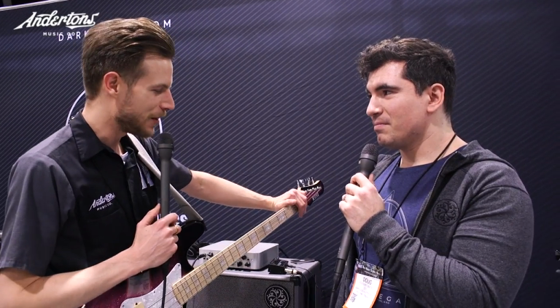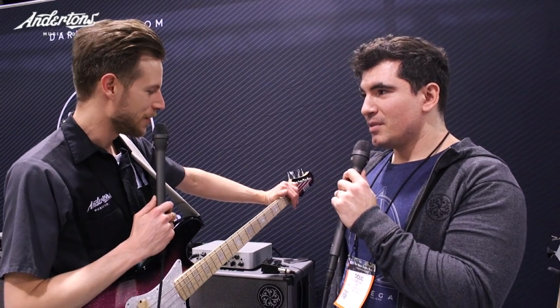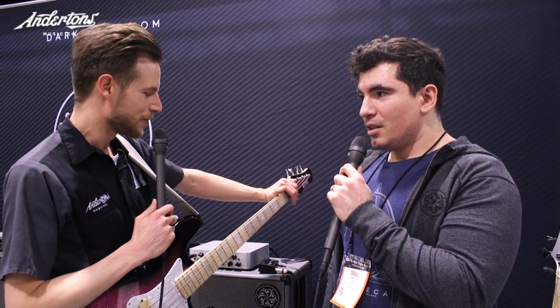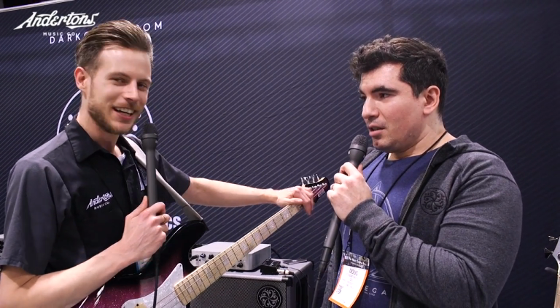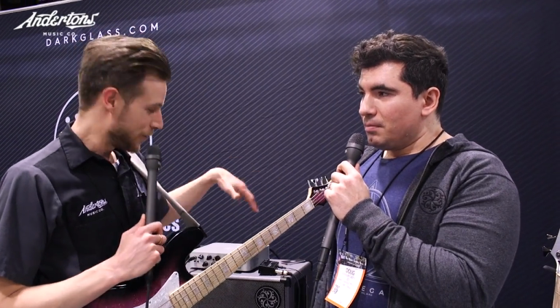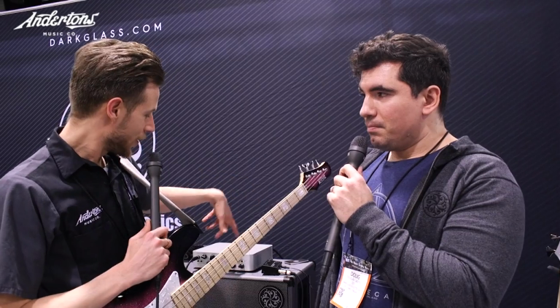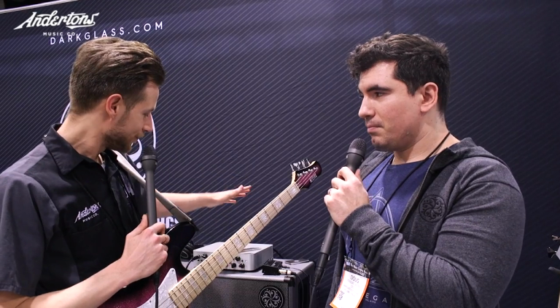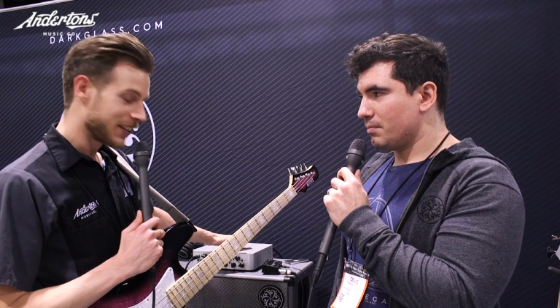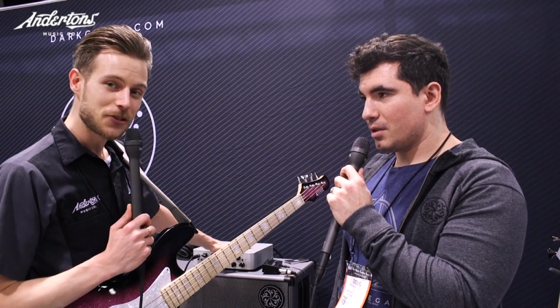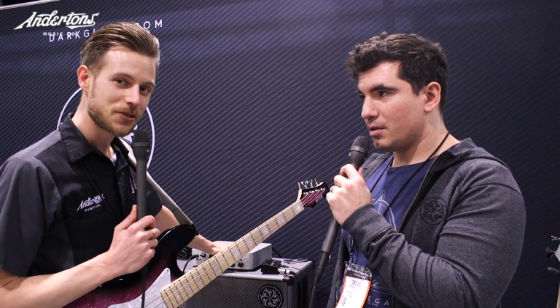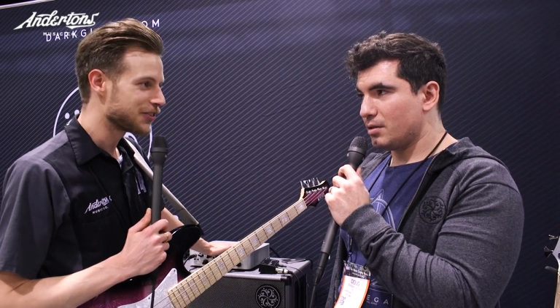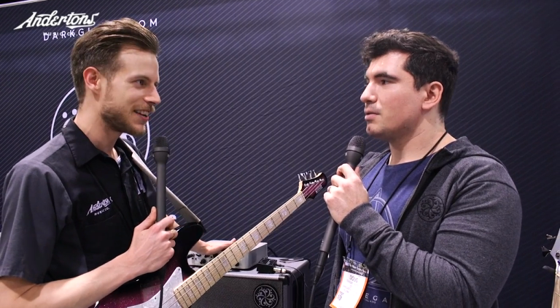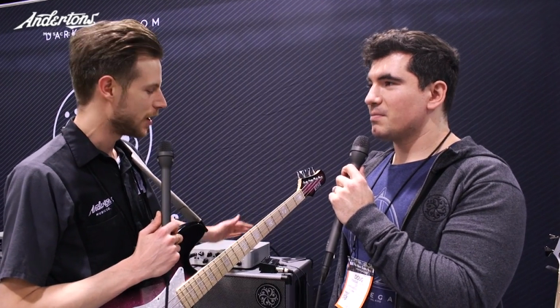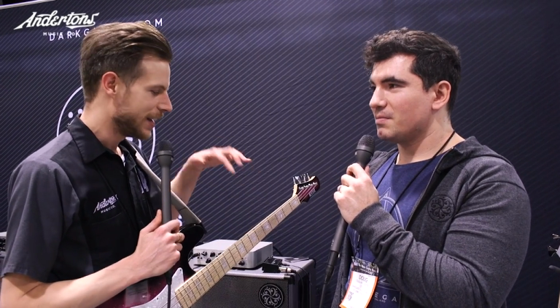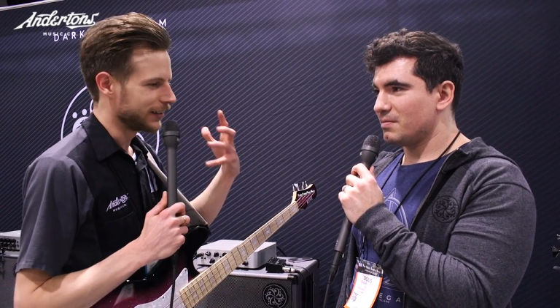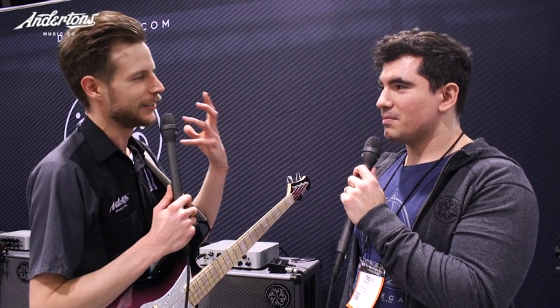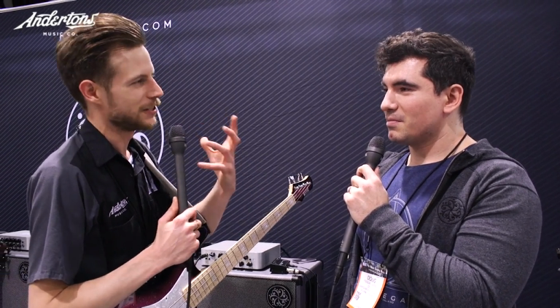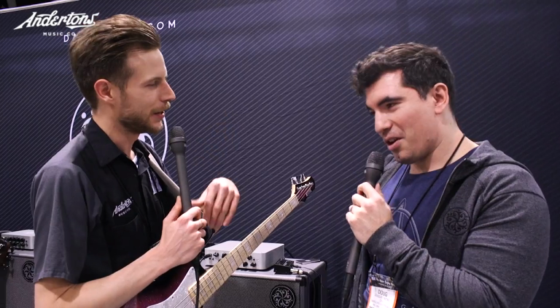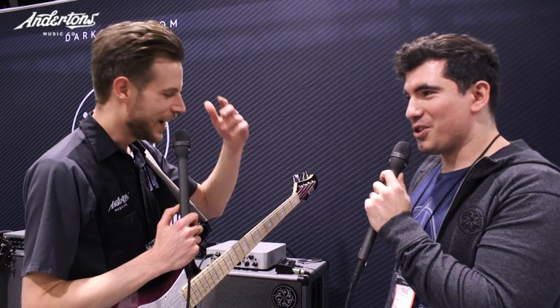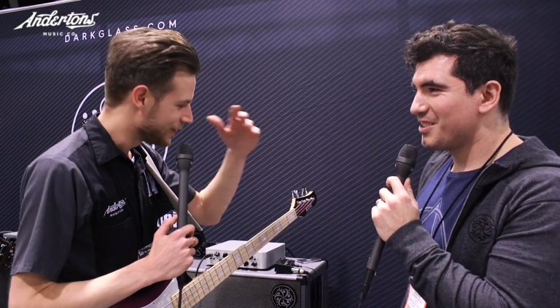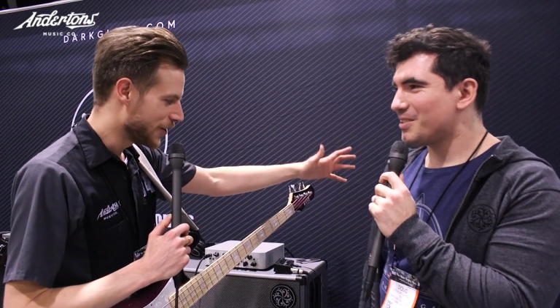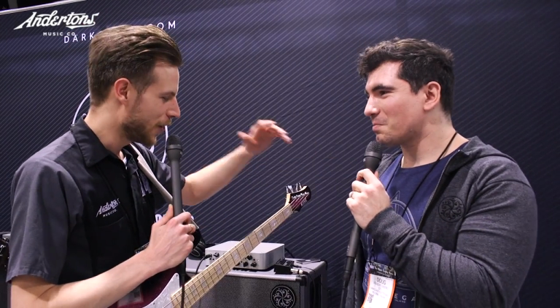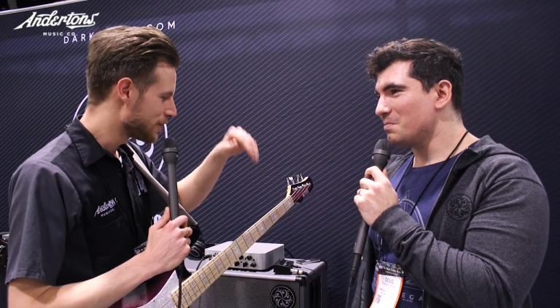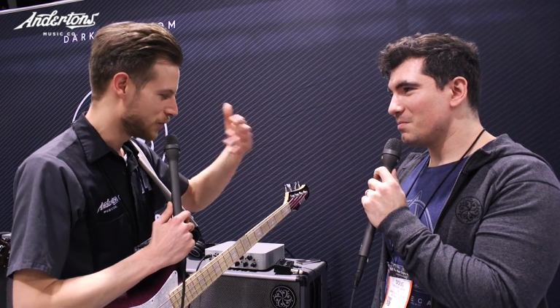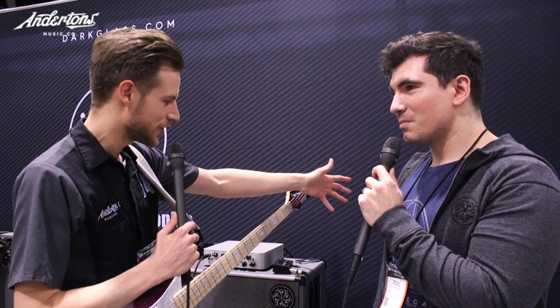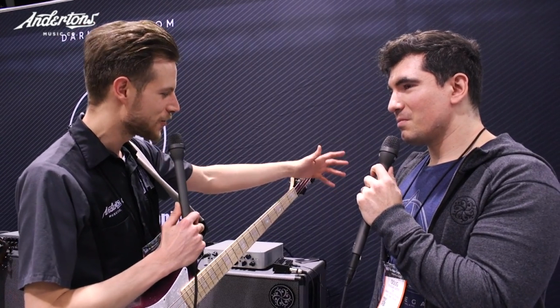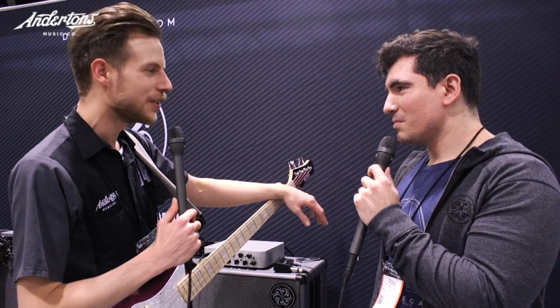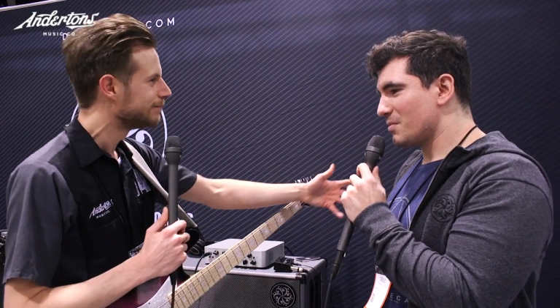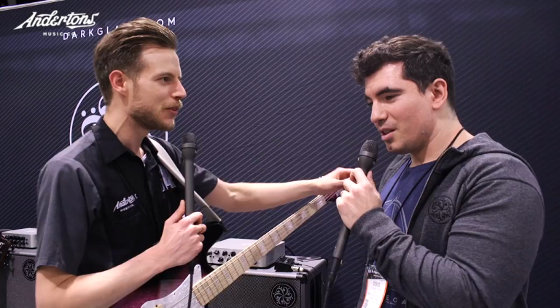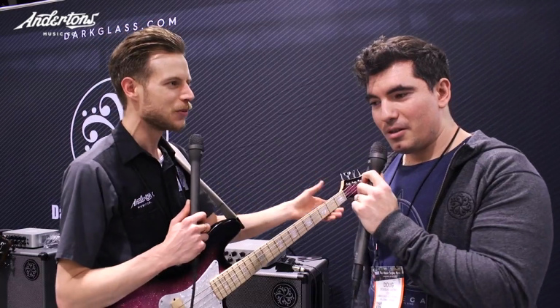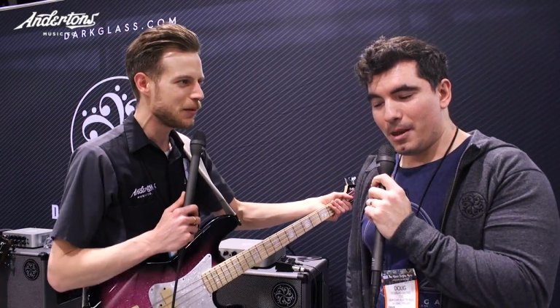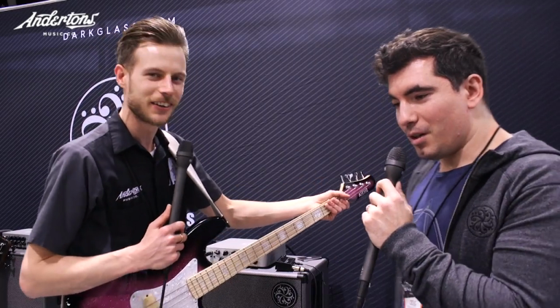We've been playing through the Darkglass 900 head at the same time — it's sounding great. Doug, you are the mastermind, so do you want to describe what you've done with the pedal and the update side of it?